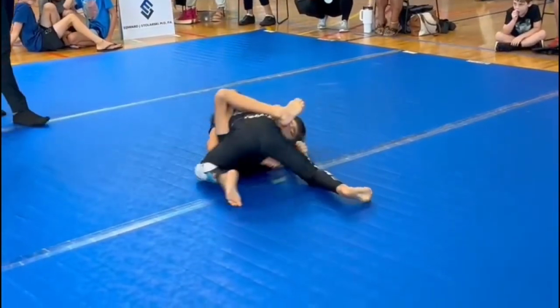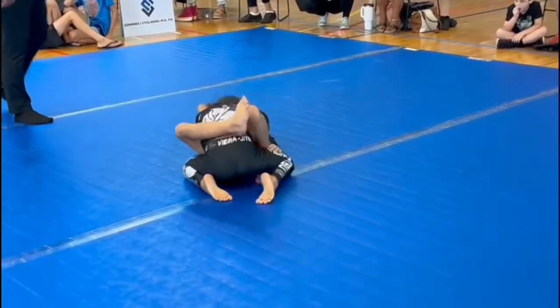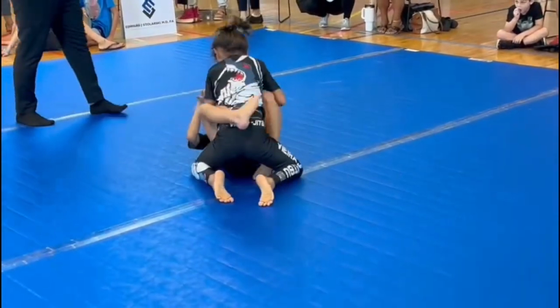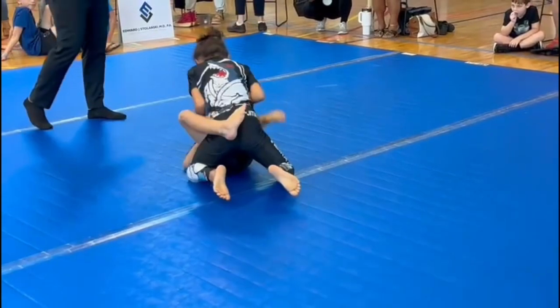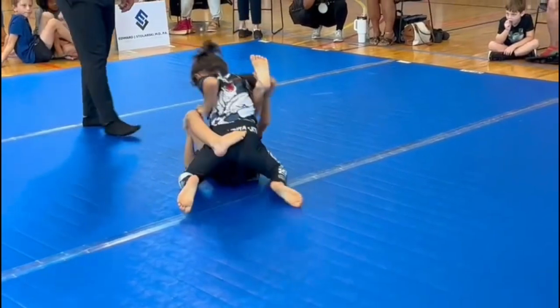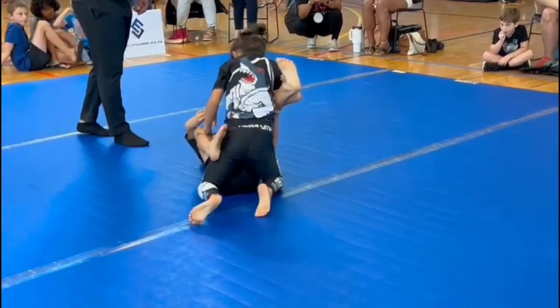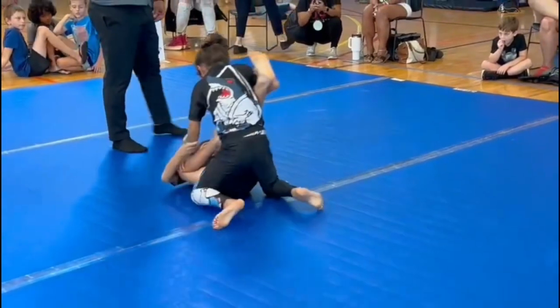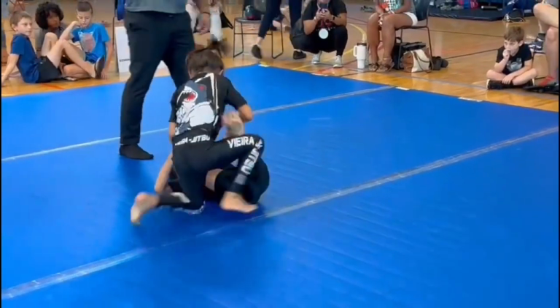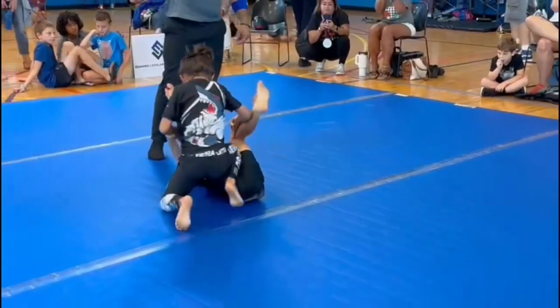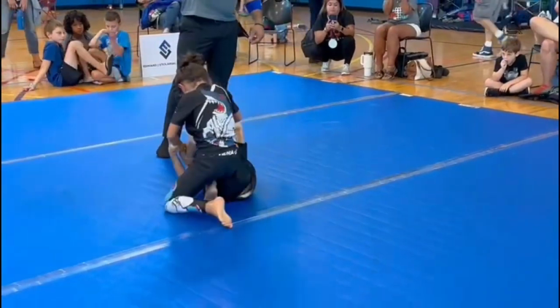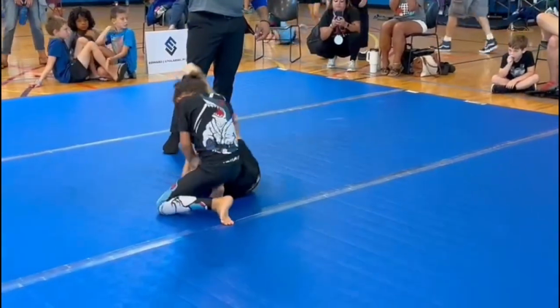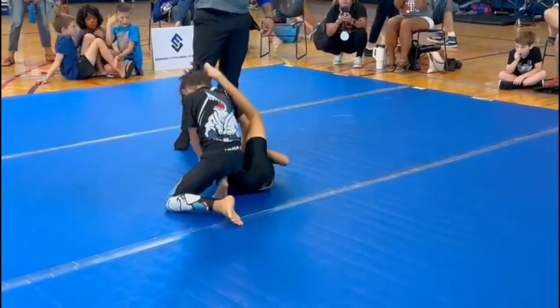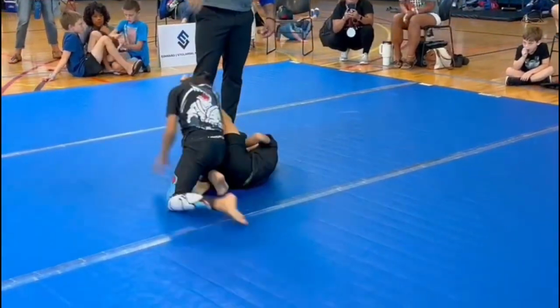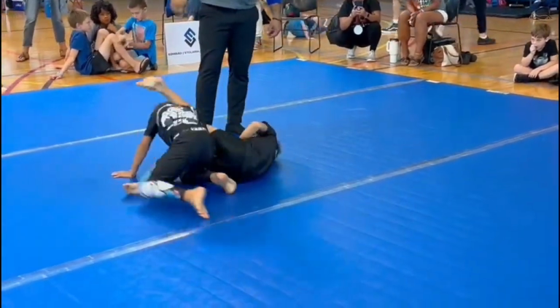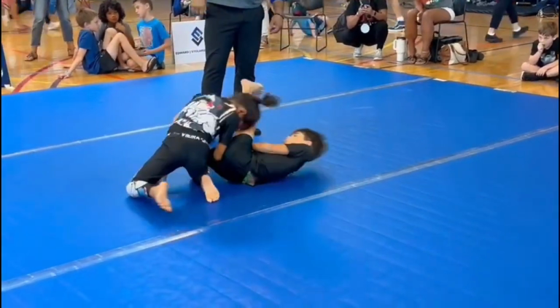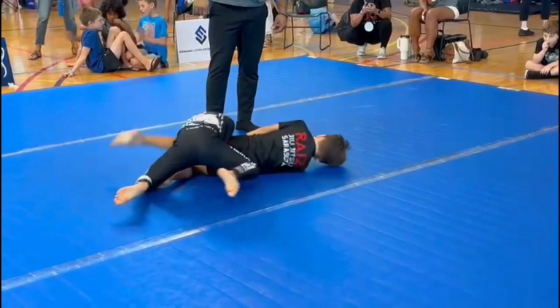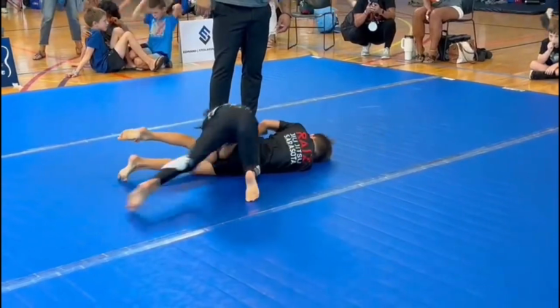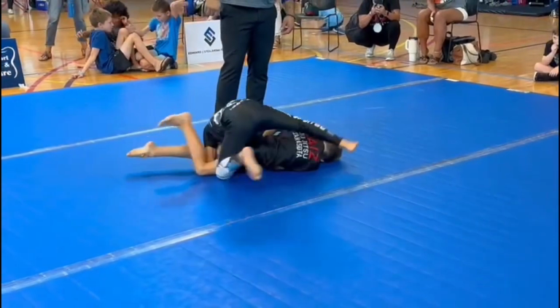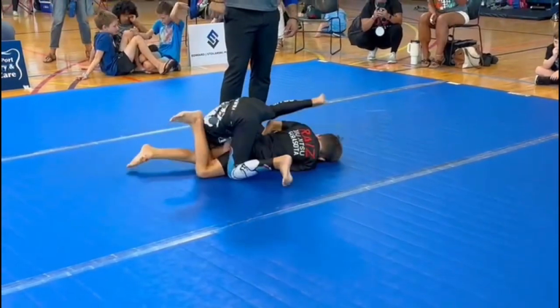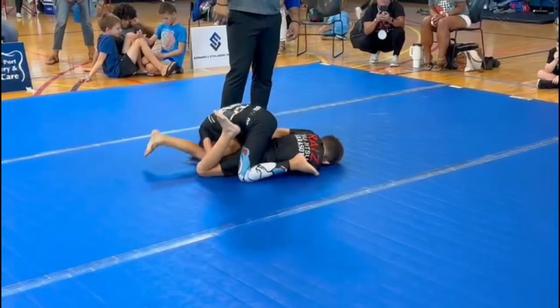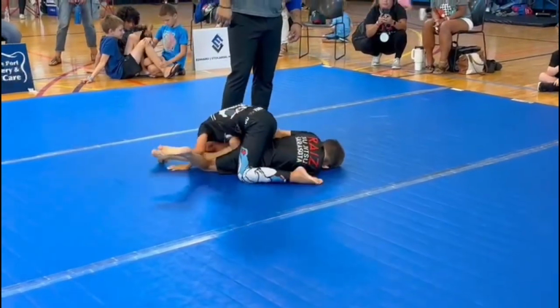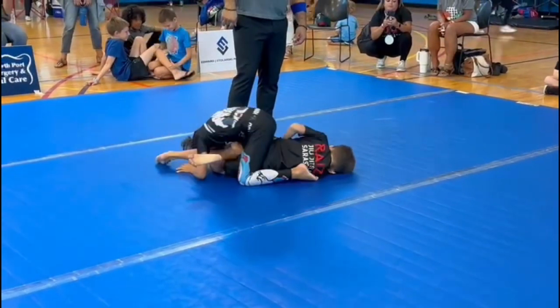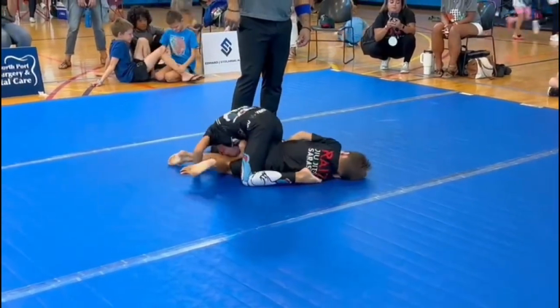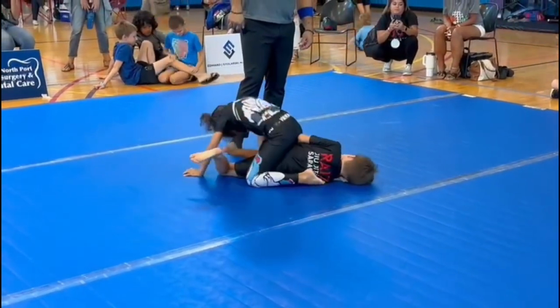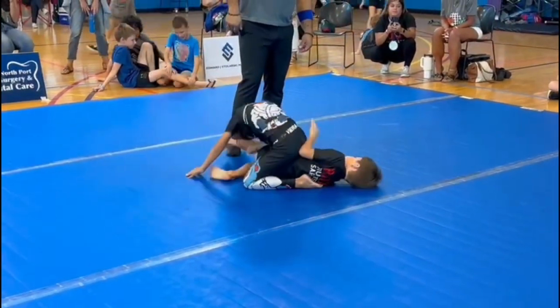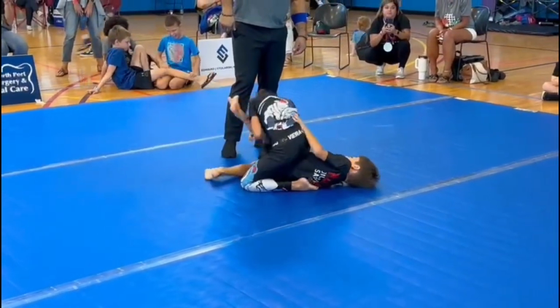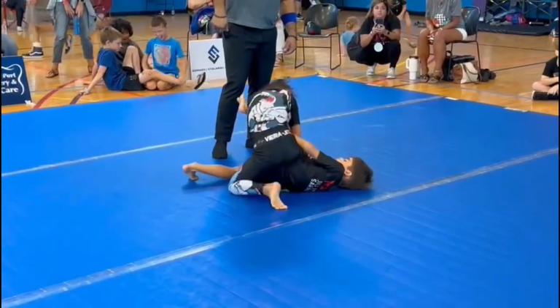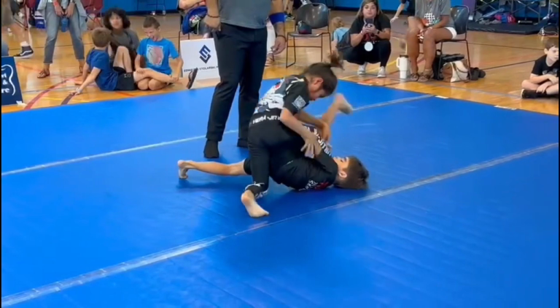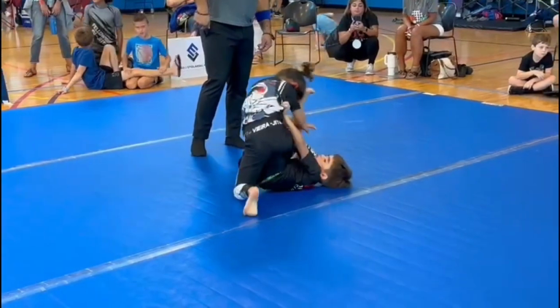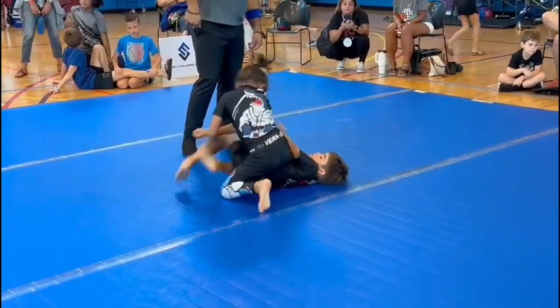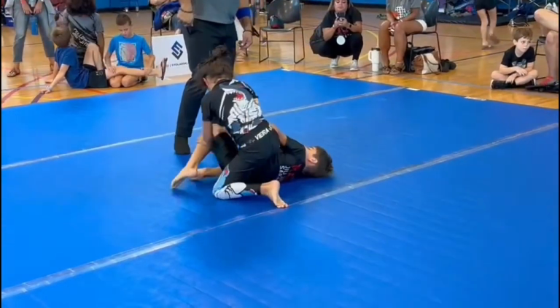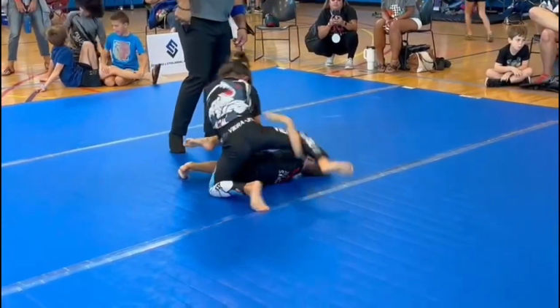That was Charles, good job. Let's go buddy, get around. Okay, Charles, go to side control. Charles, go to side control.